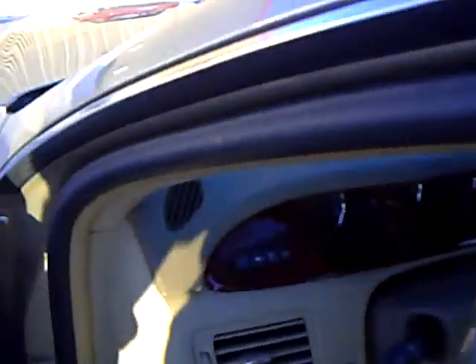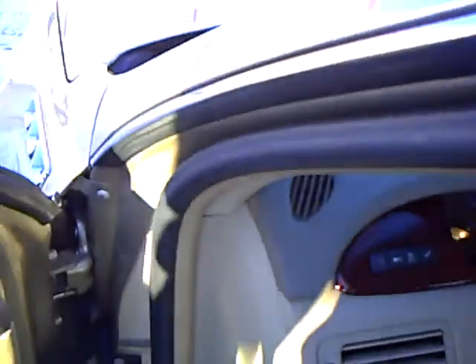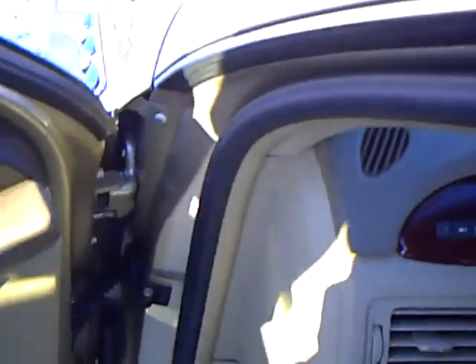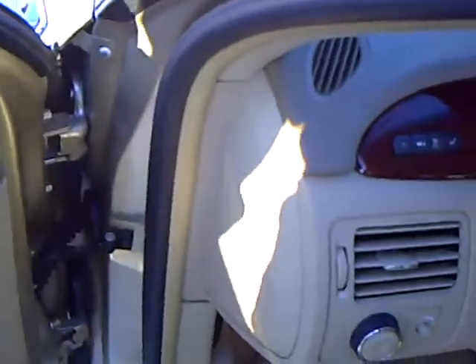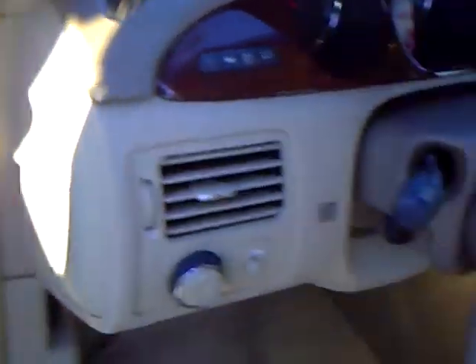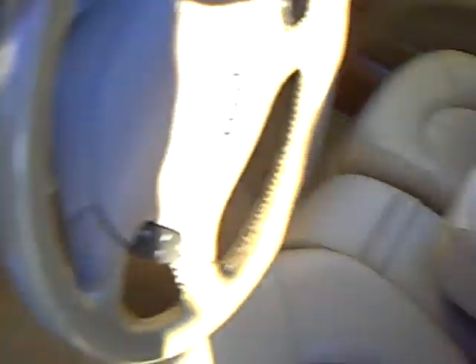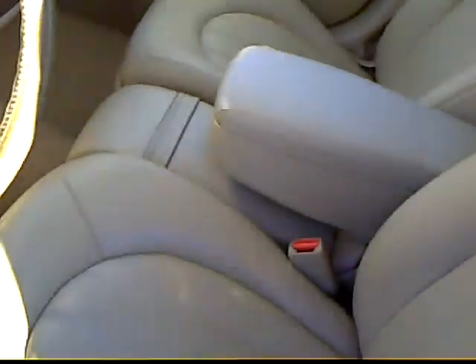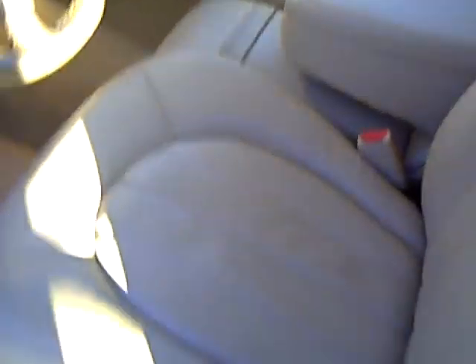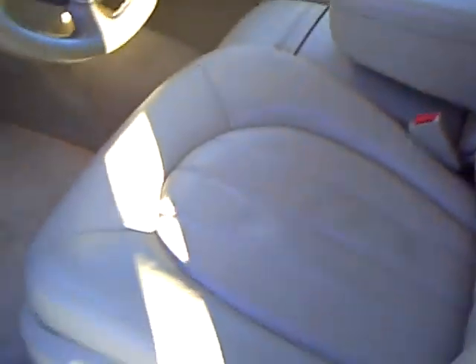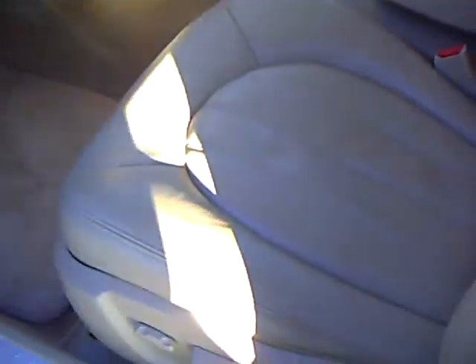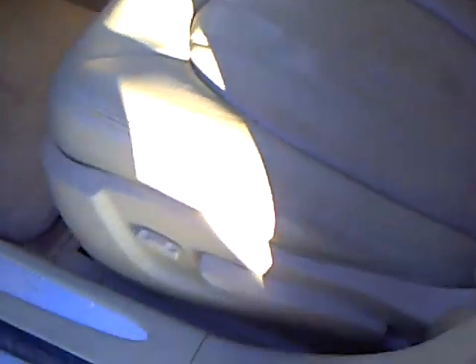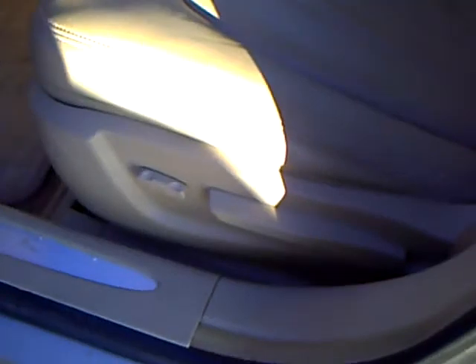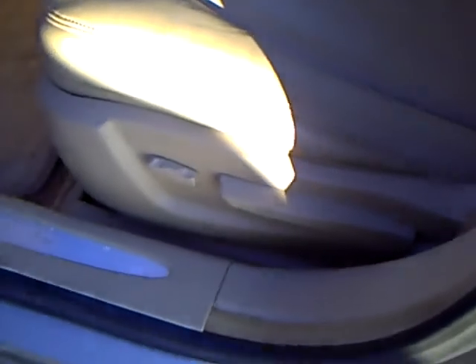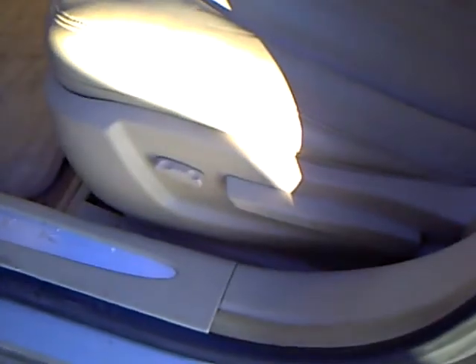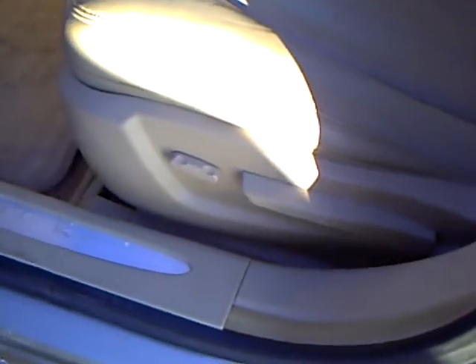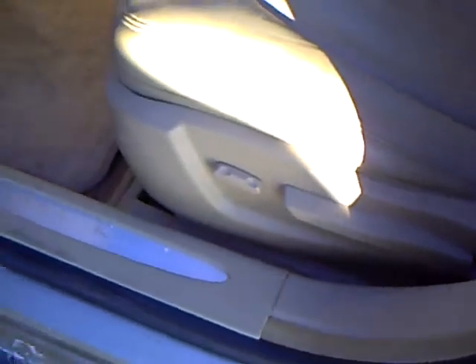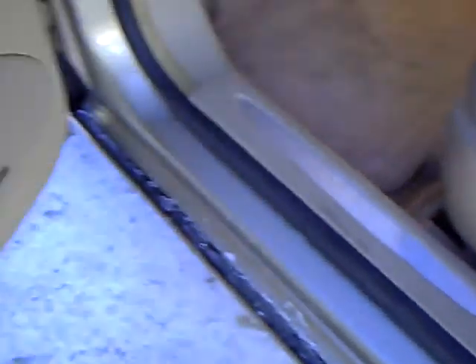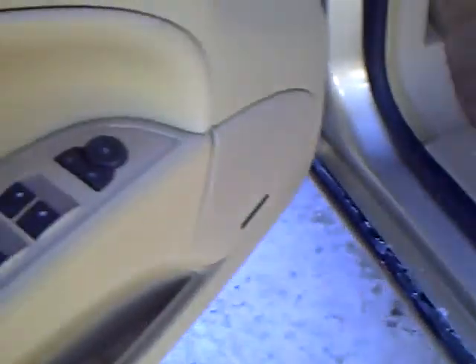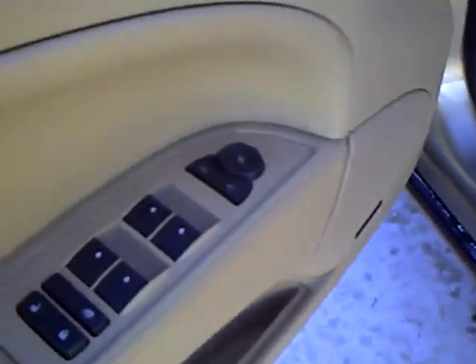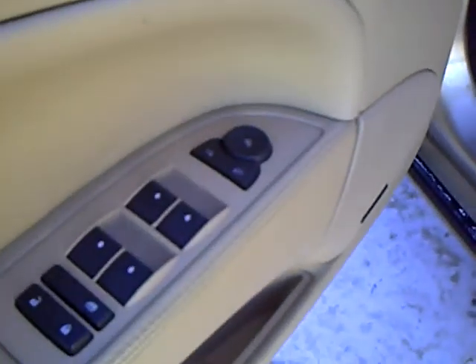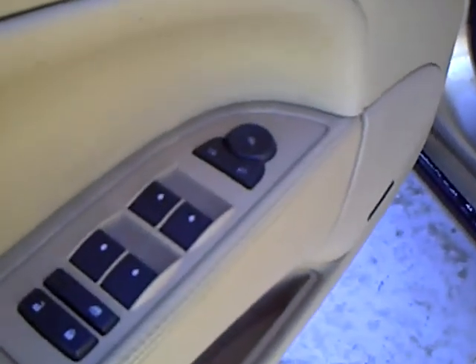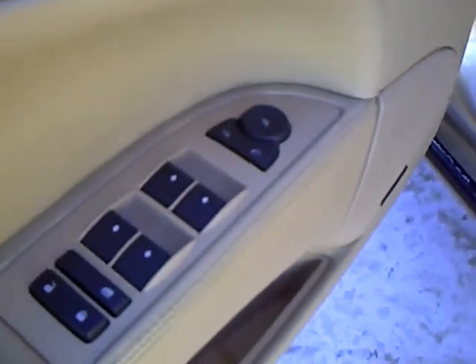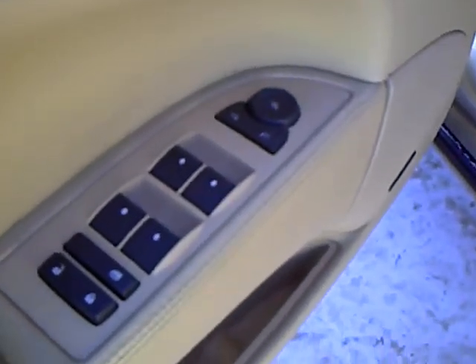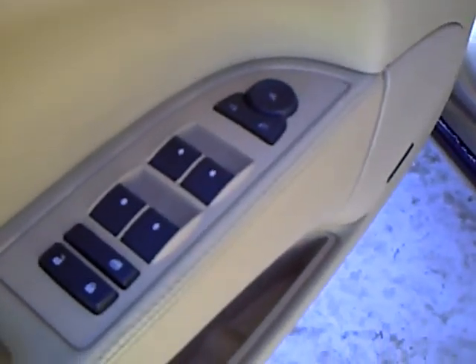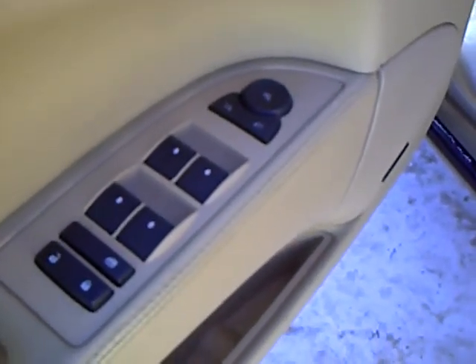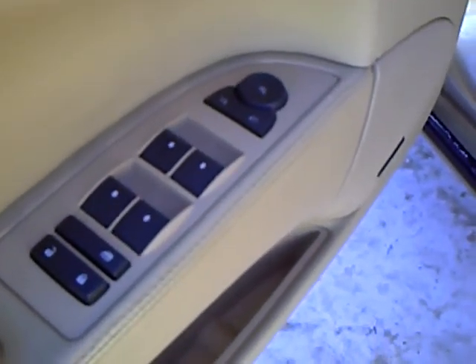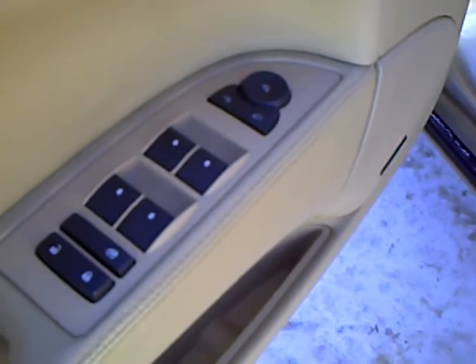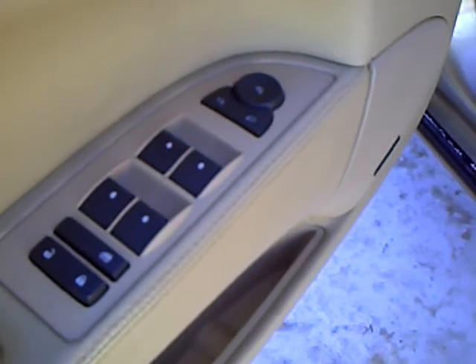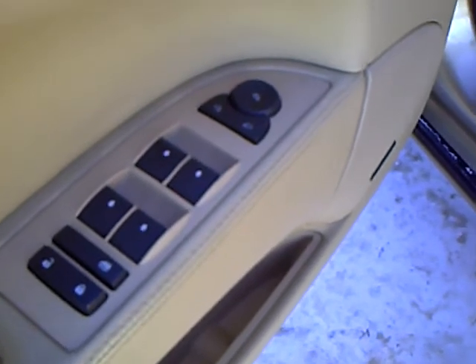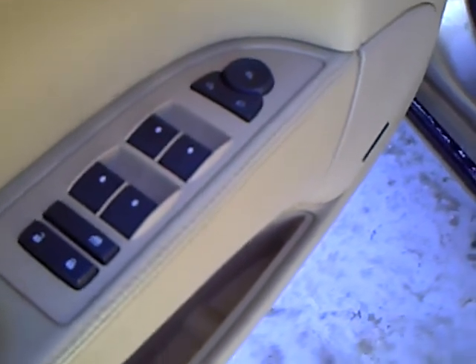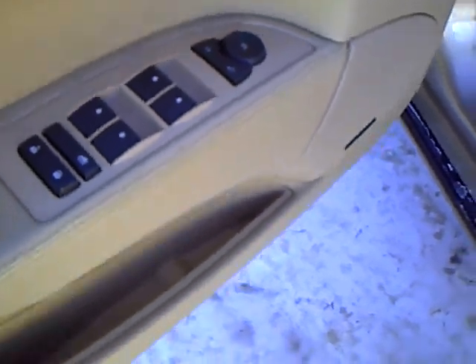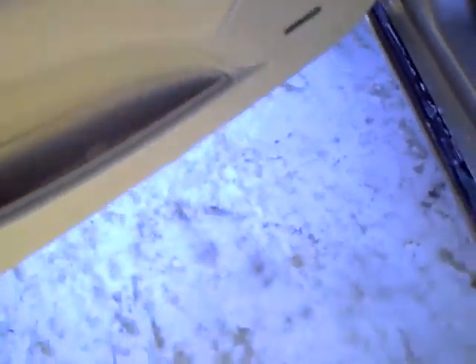We're going to take a look at the inside here. It is a CXL, so you'll notice it does have the power seat, and over here it does have your power windows, power locks, and power mirrors.